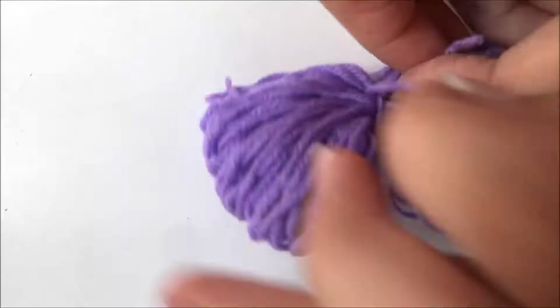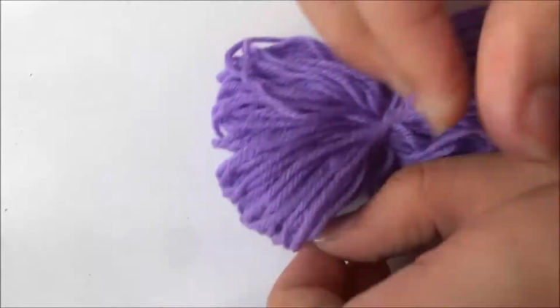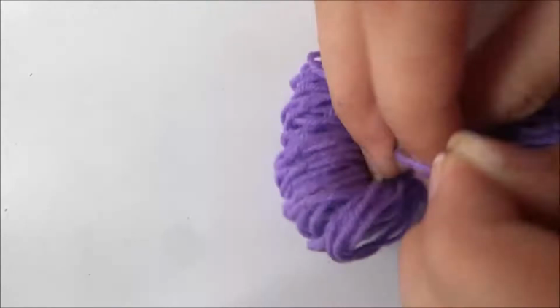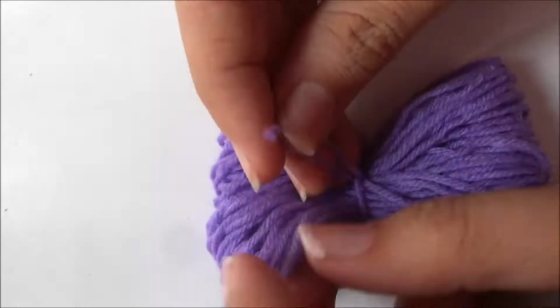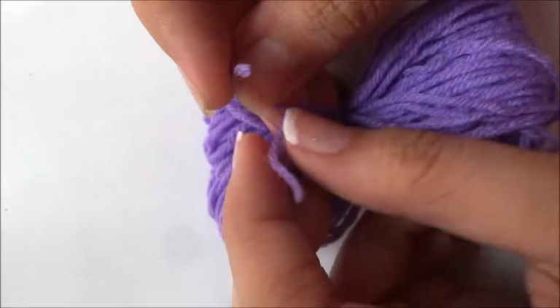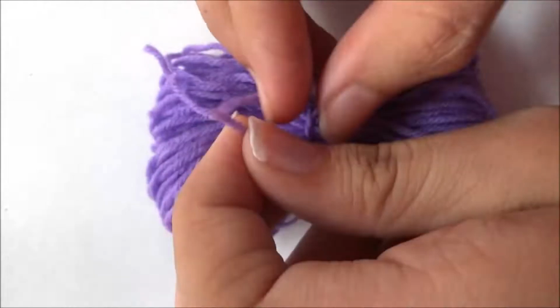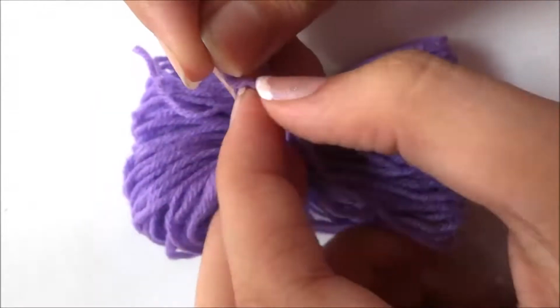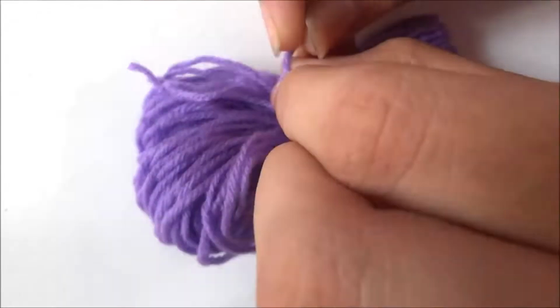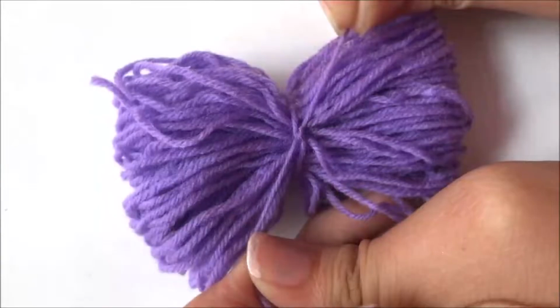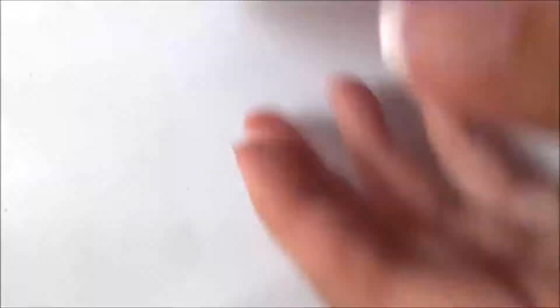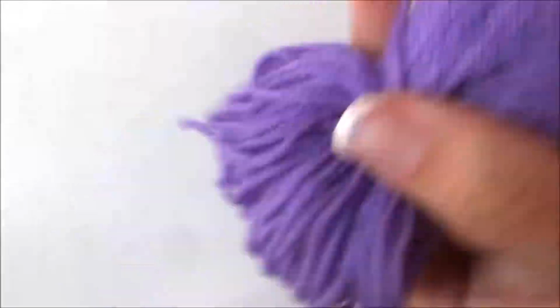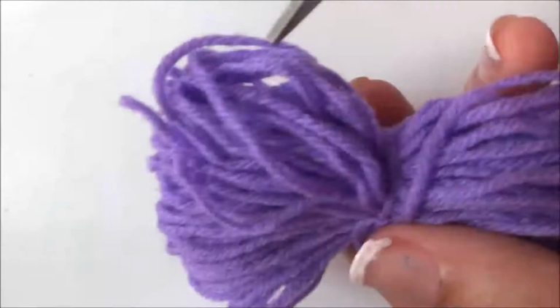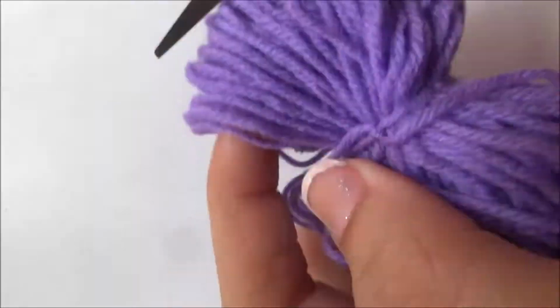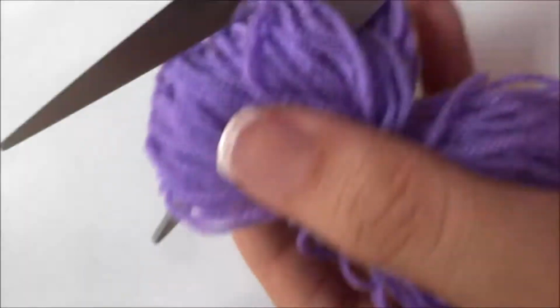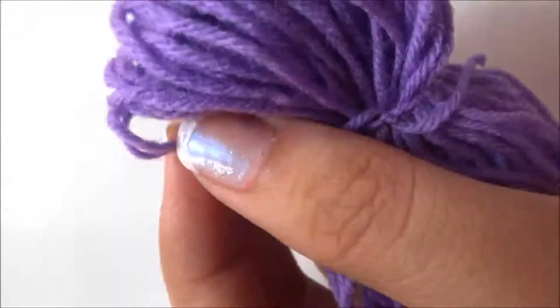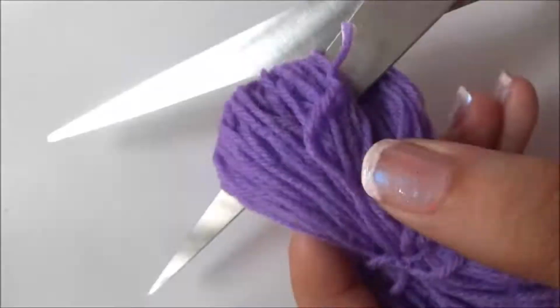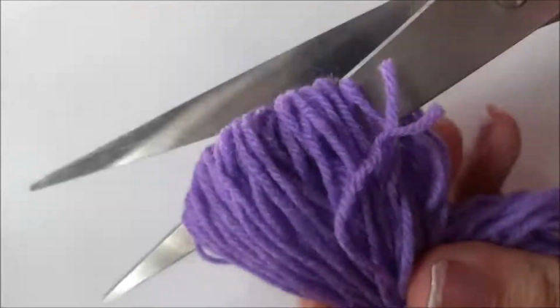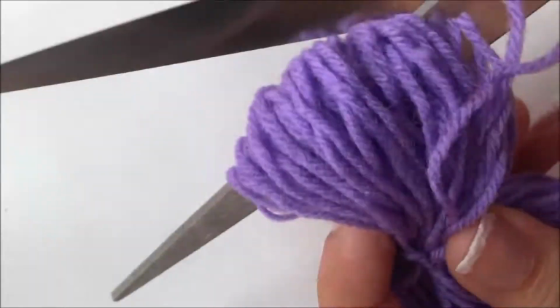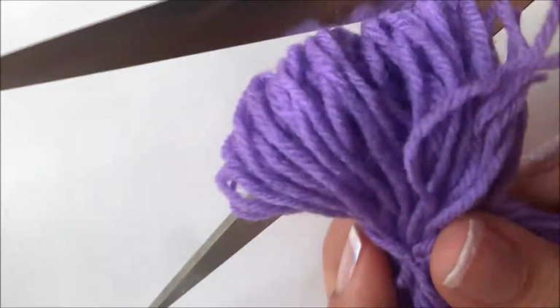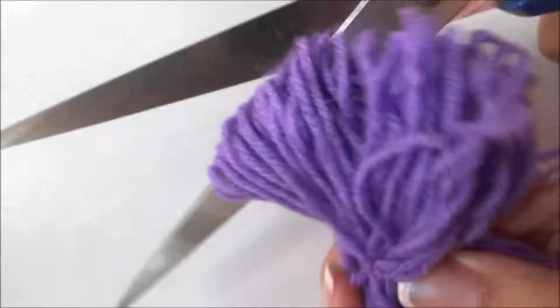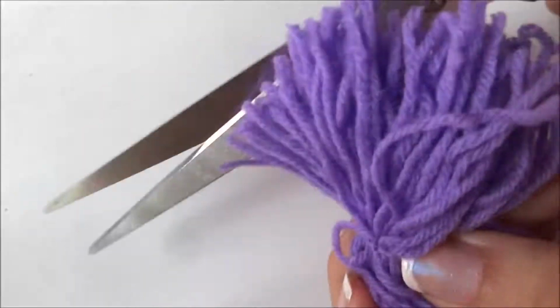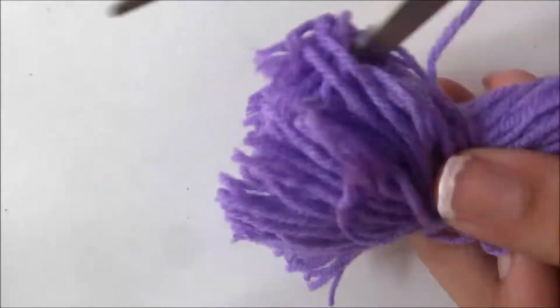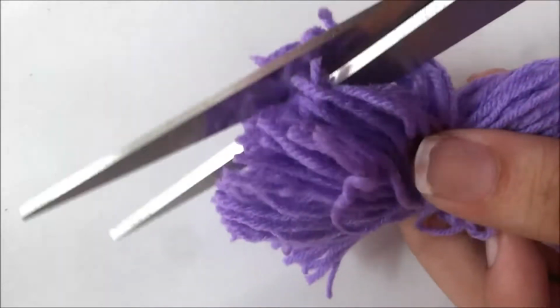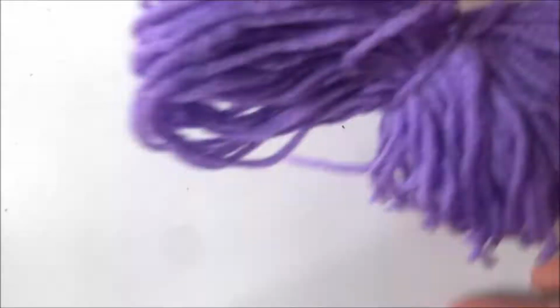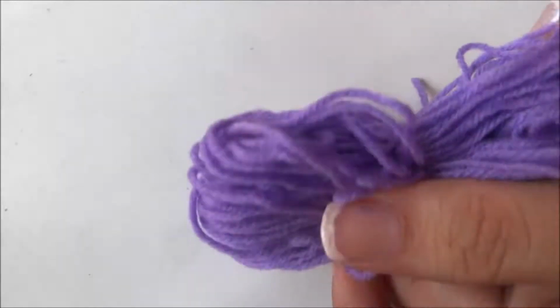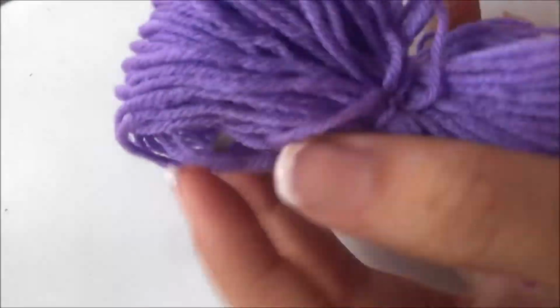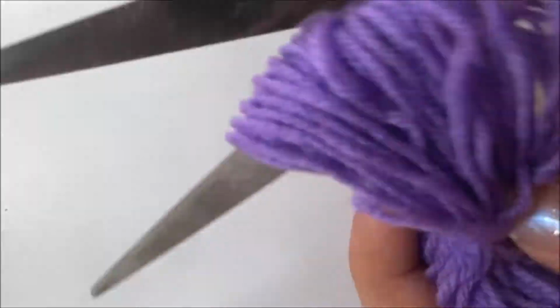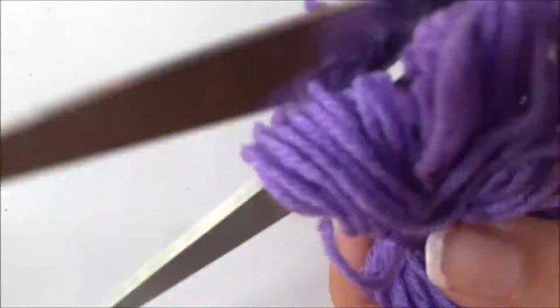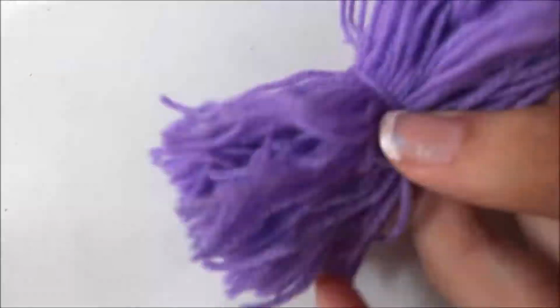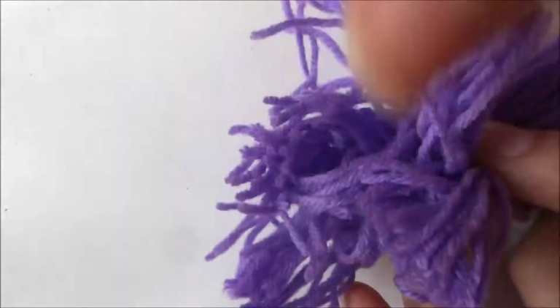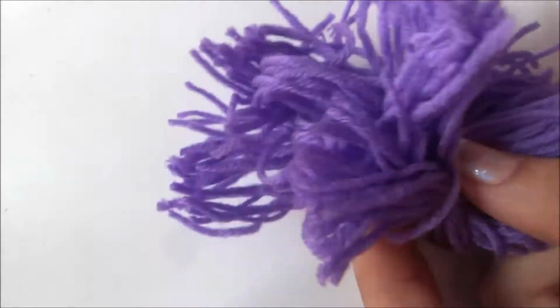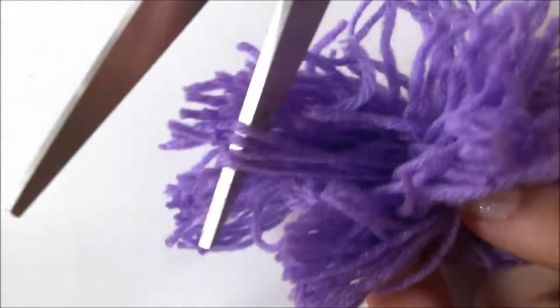Then you need to cut the threads like this and then start trimming your pom-pom until it turns into a circular shape.